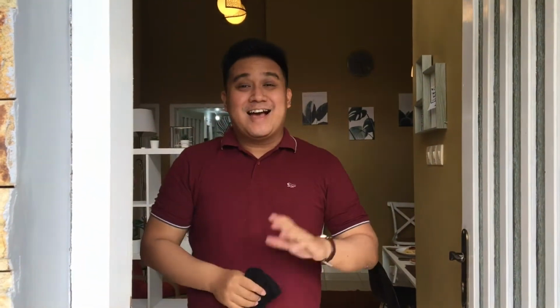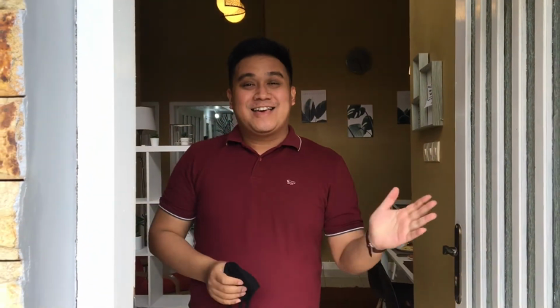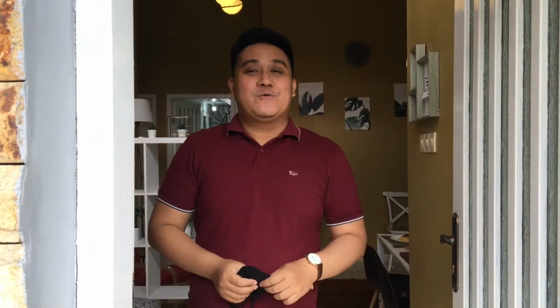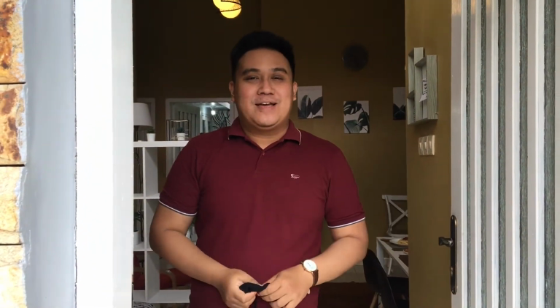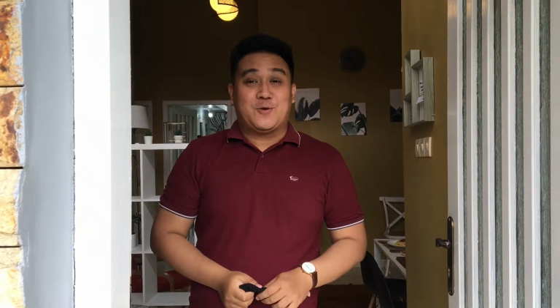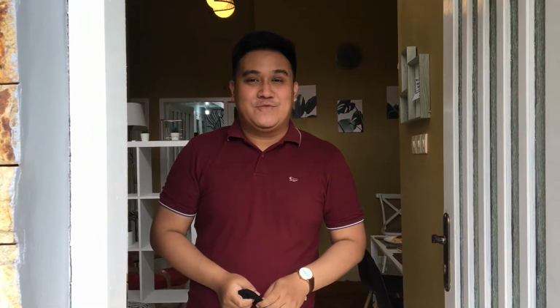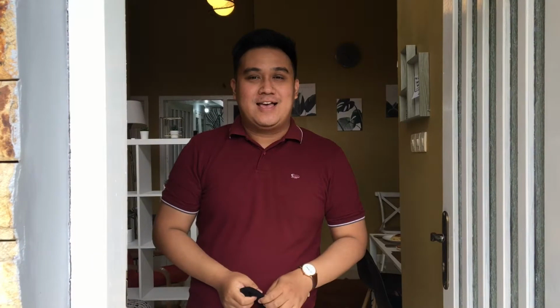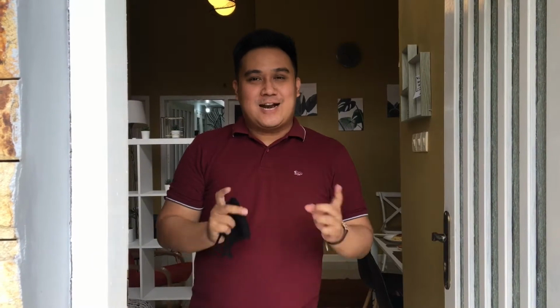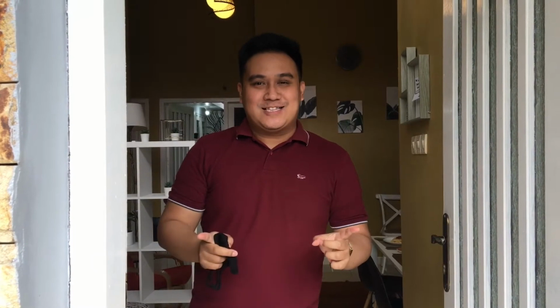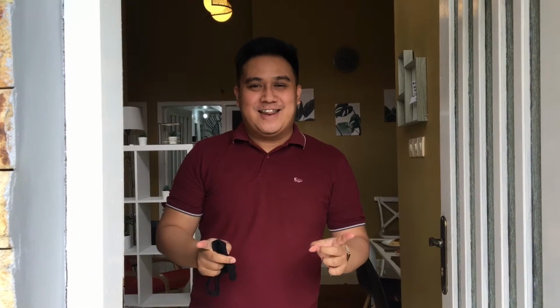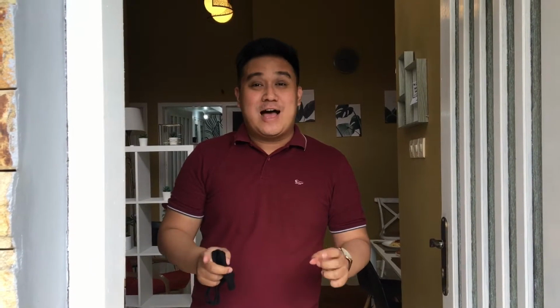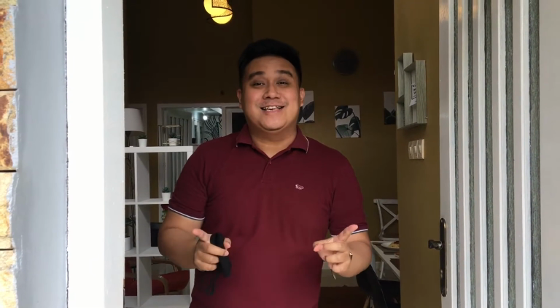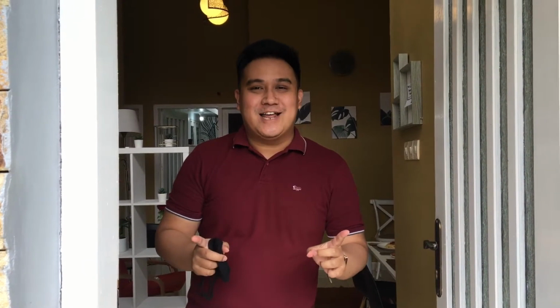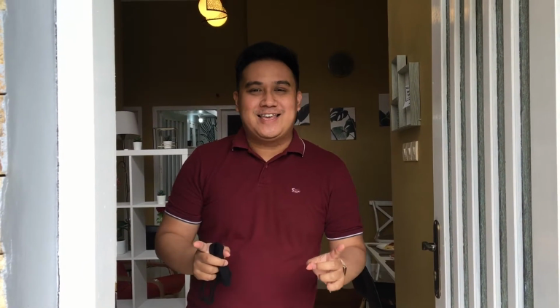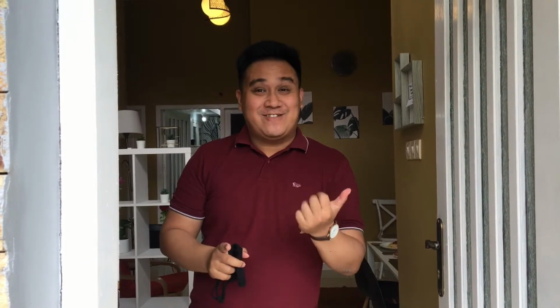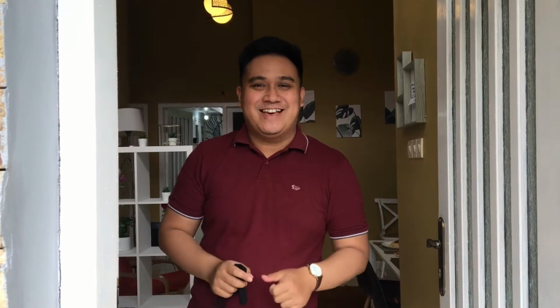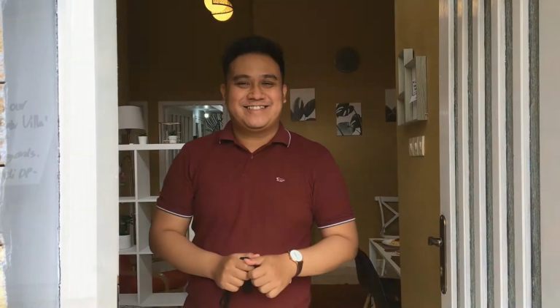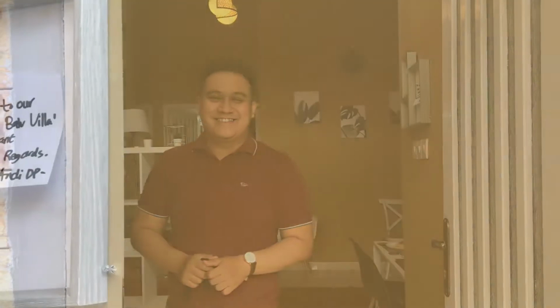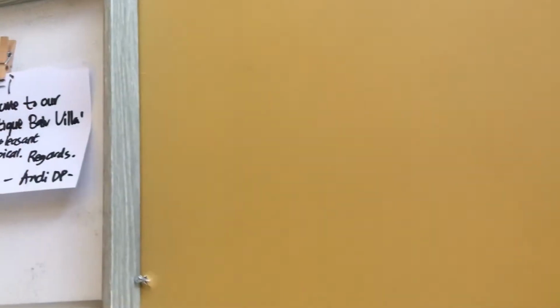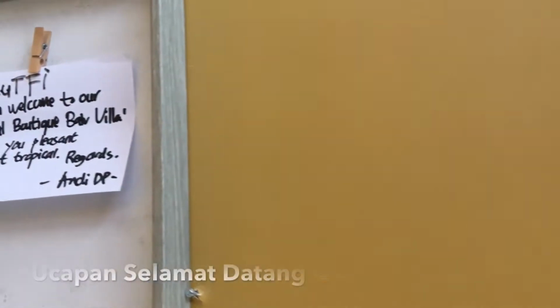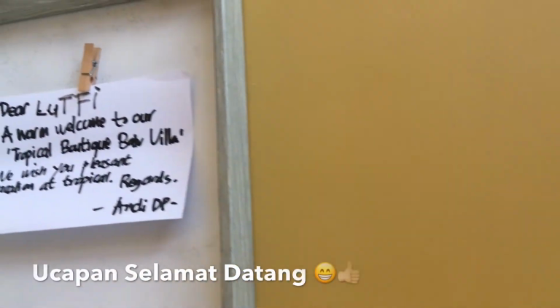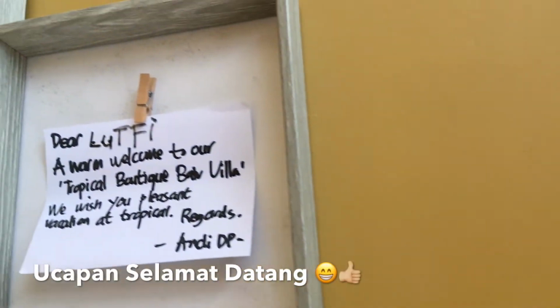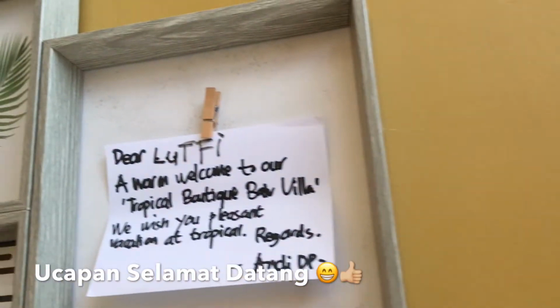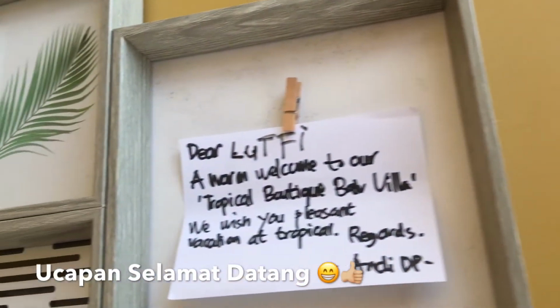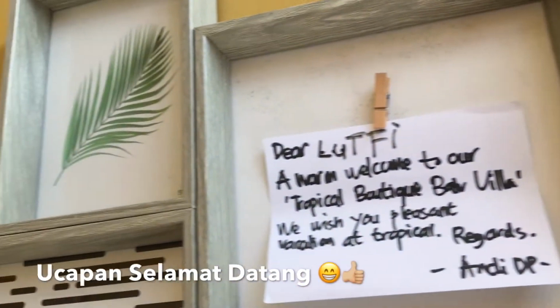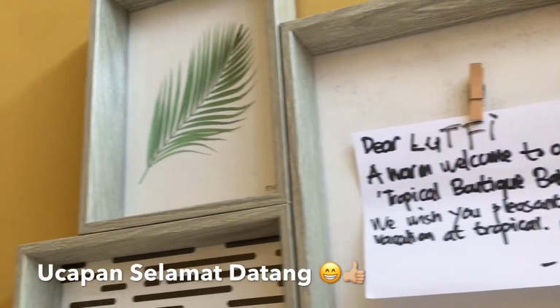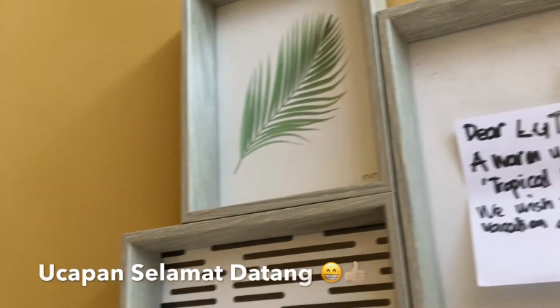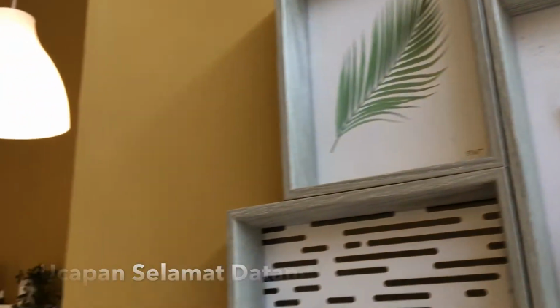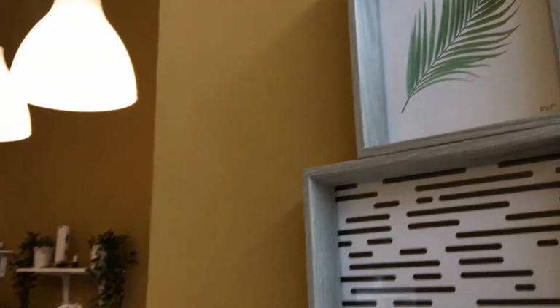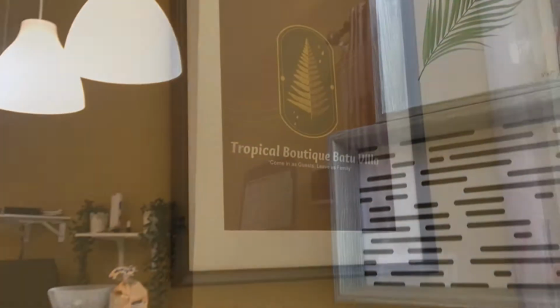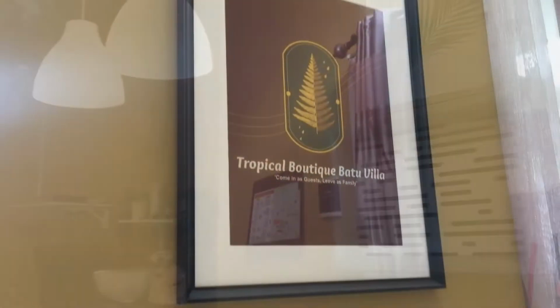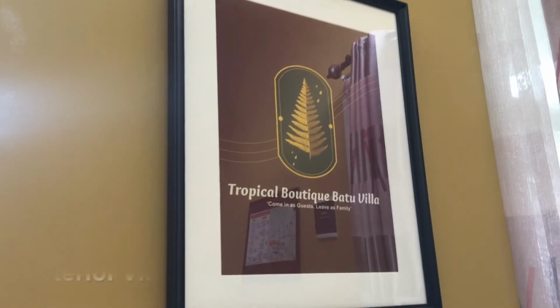Halo guys, gue udah sampai di Tropical Batu Villa. Sekarang gue mau ngasih tau nih ke kalian semua apa aja sih isi dari villa ini. Check-in villa dilakukan pukul 14.30 siang dan dilakukan secara mandiri.